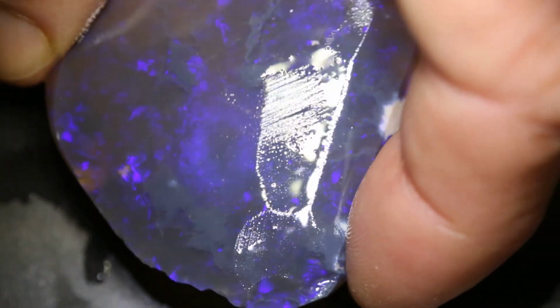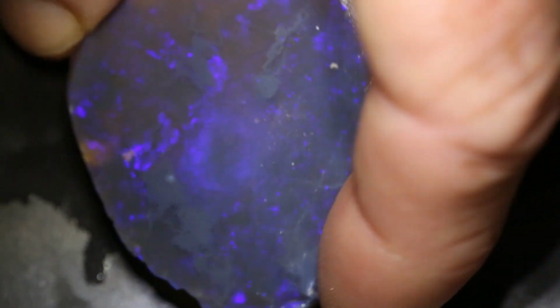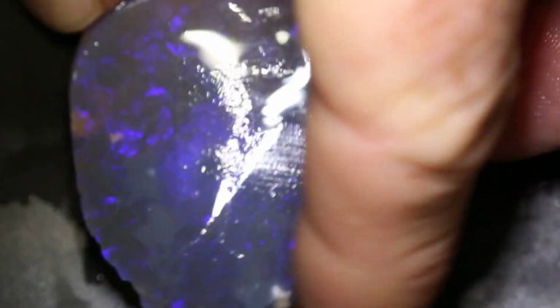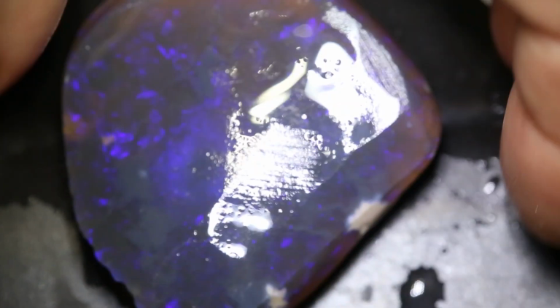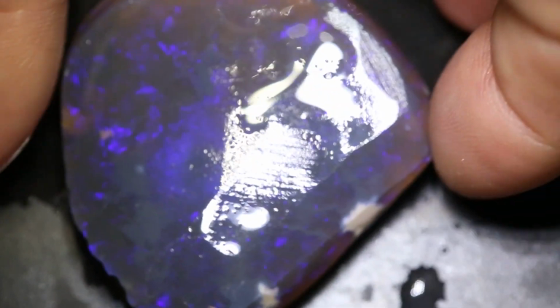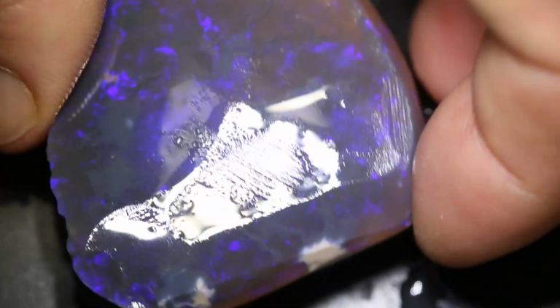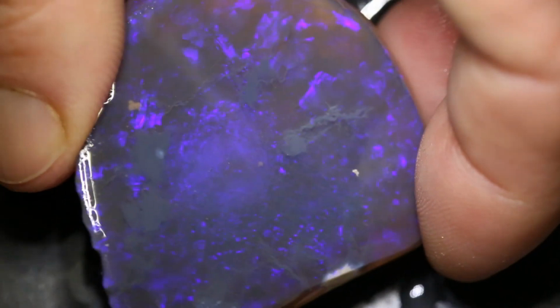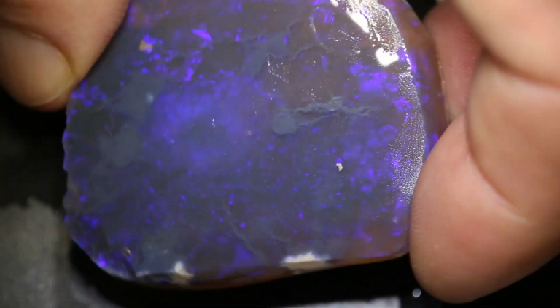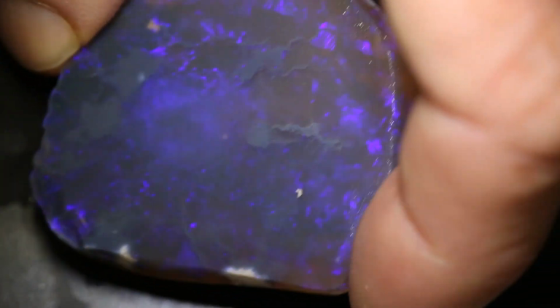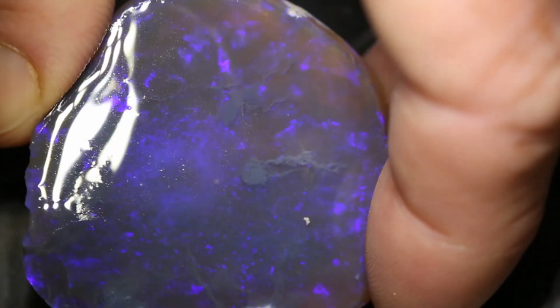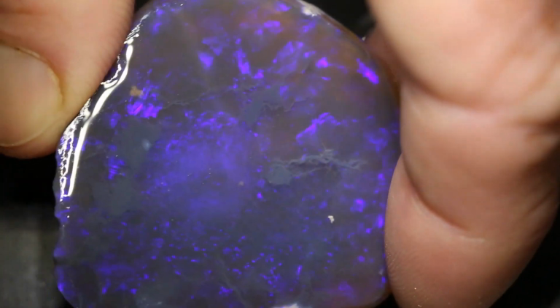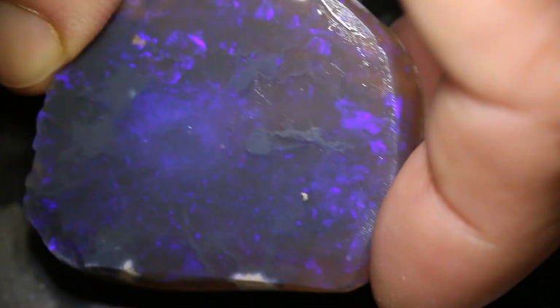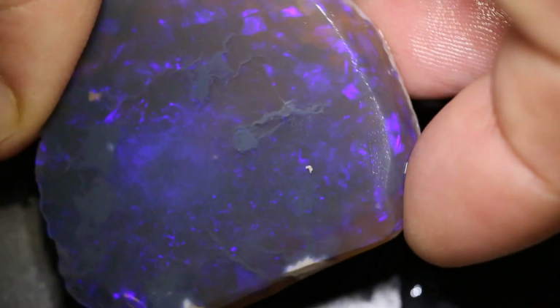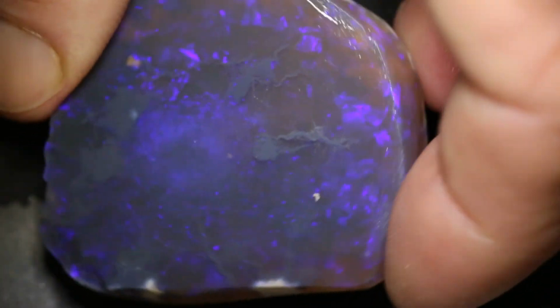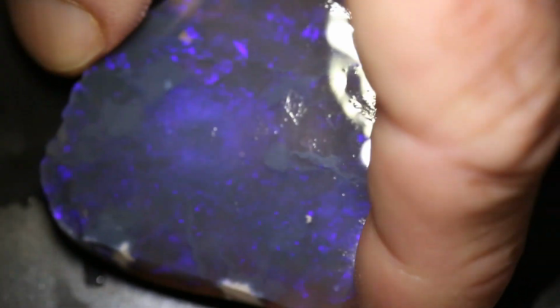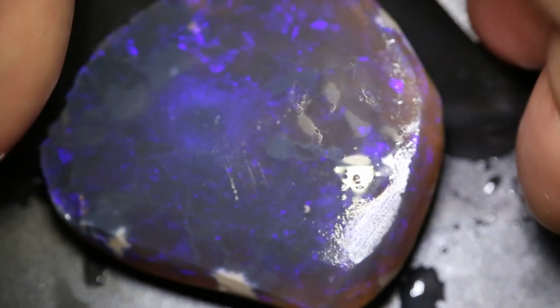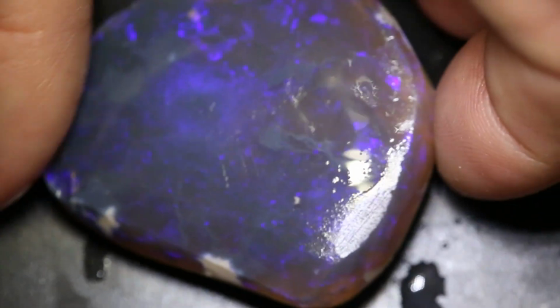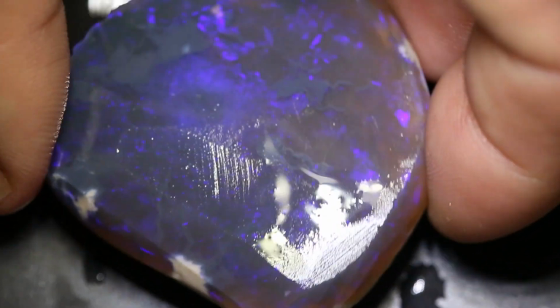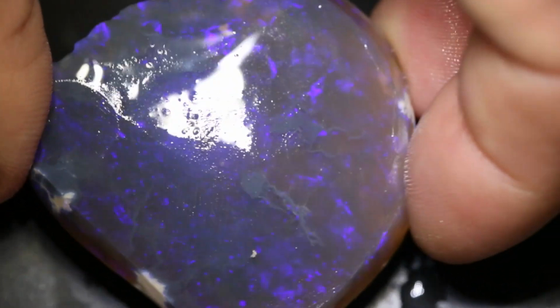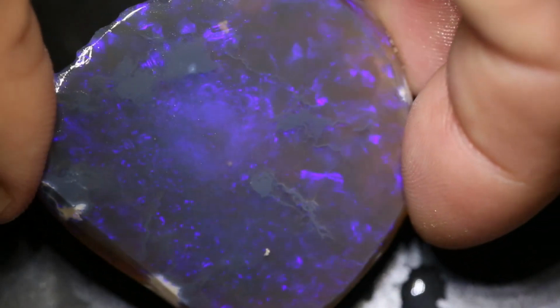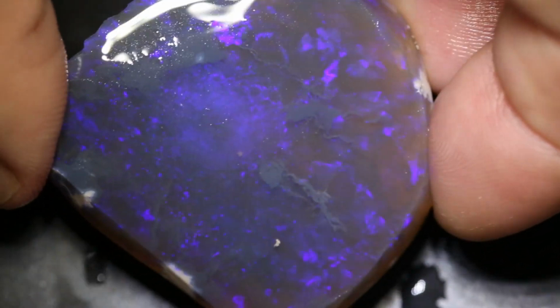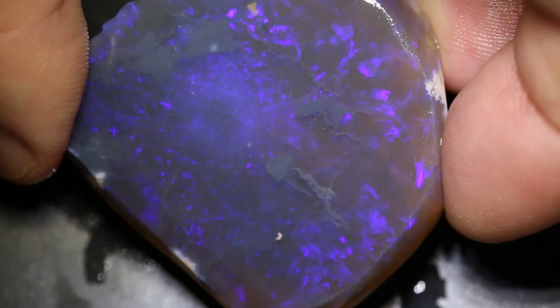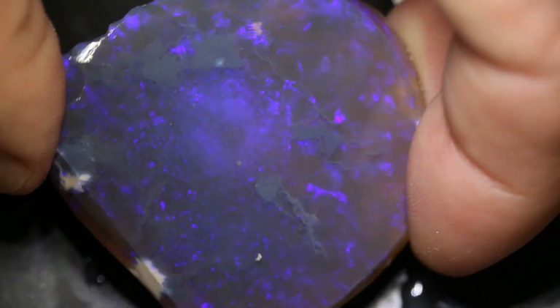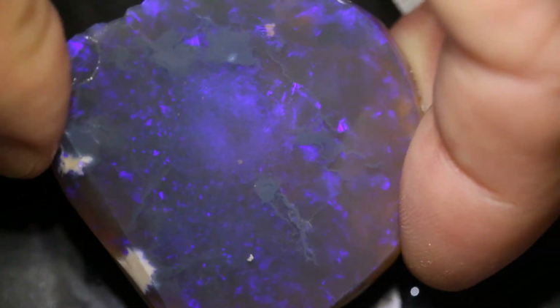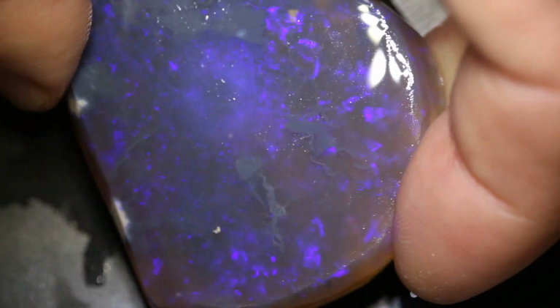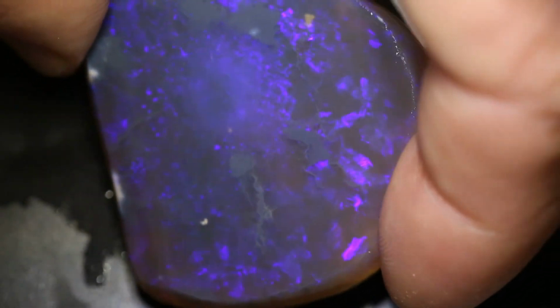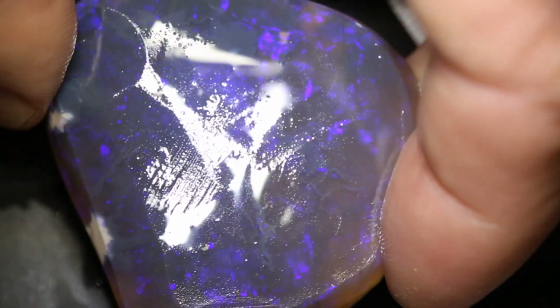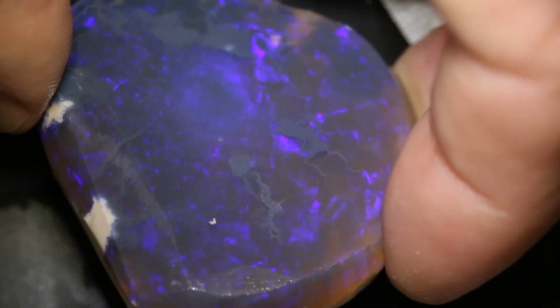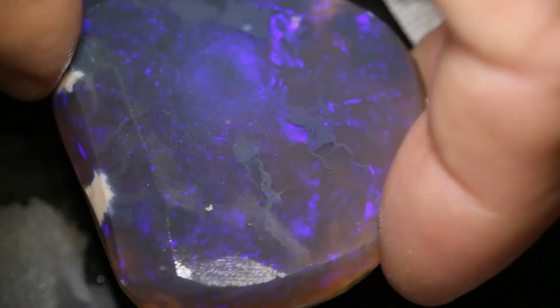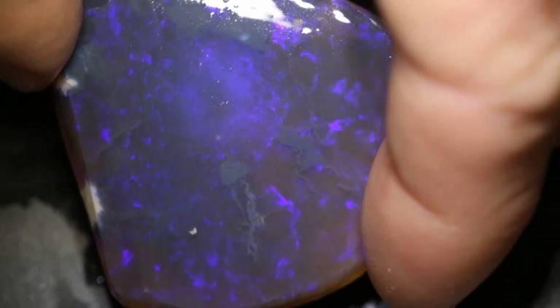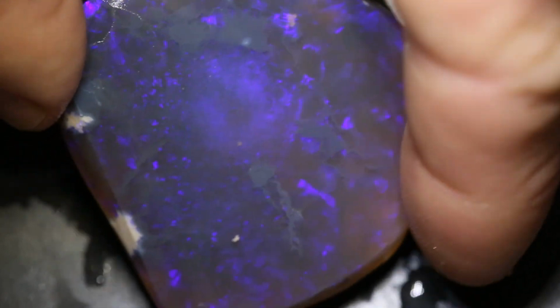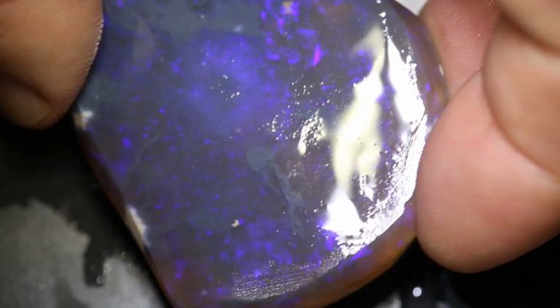It's been faced and you can see the colour — blue and purple. The choice is yours to make one massive belt buckle, pendant, or whatever you like.